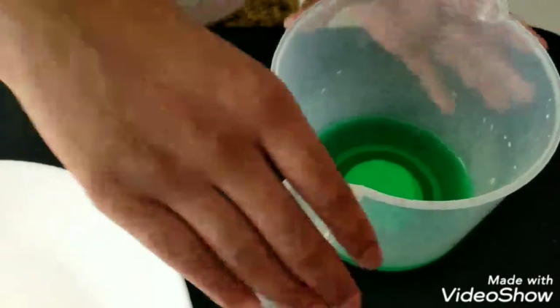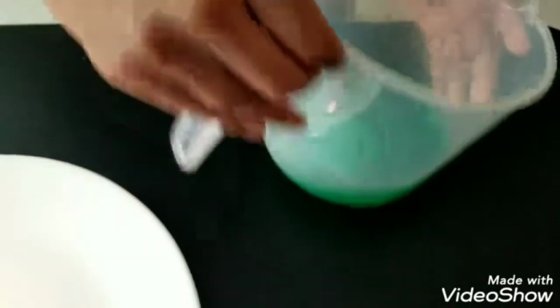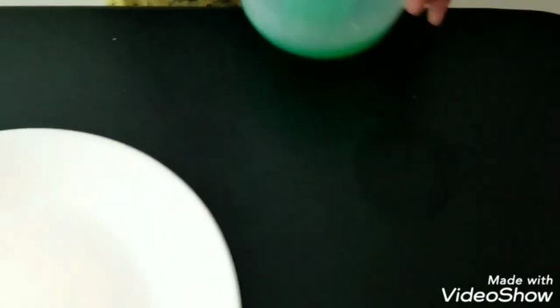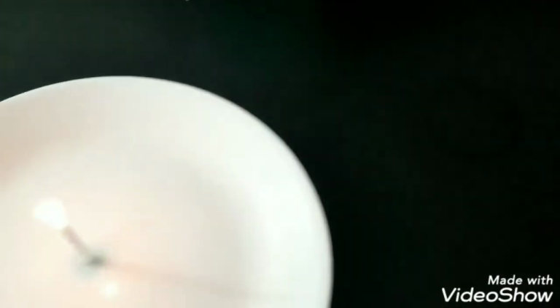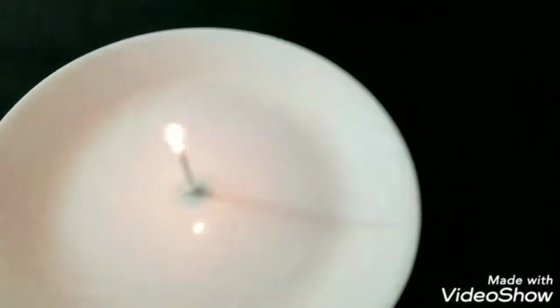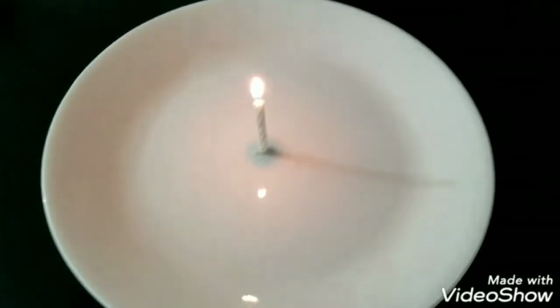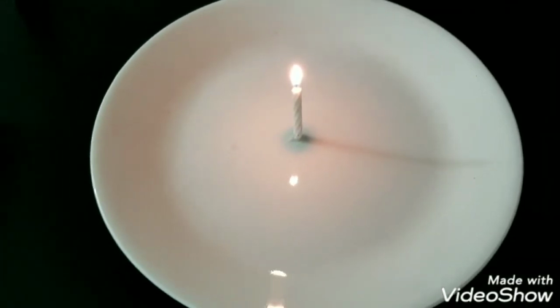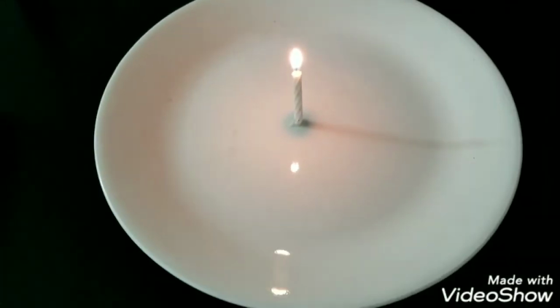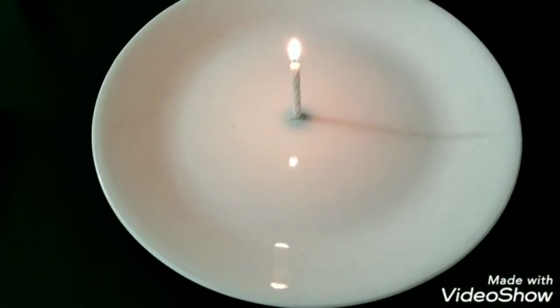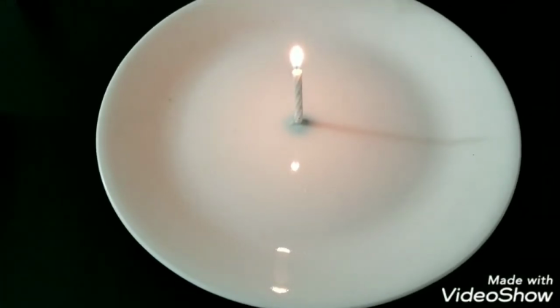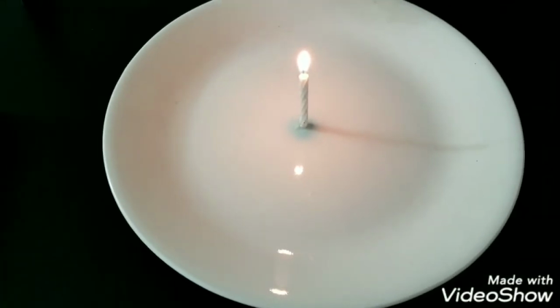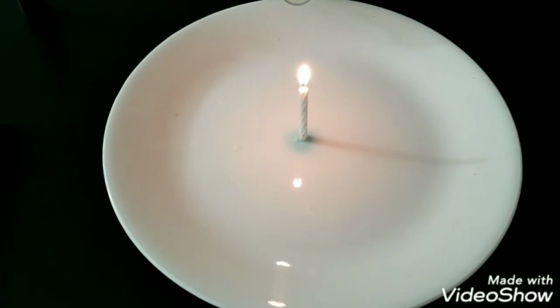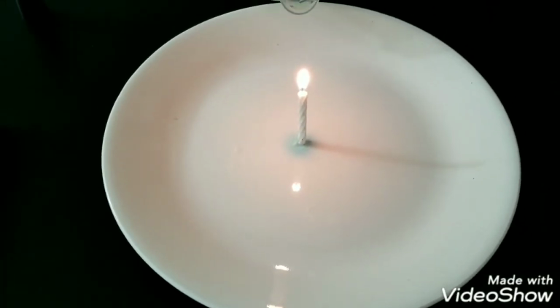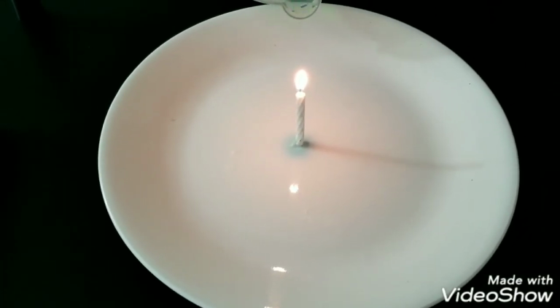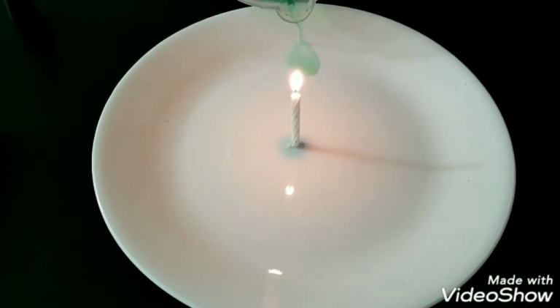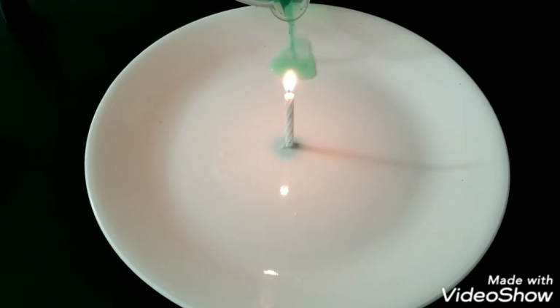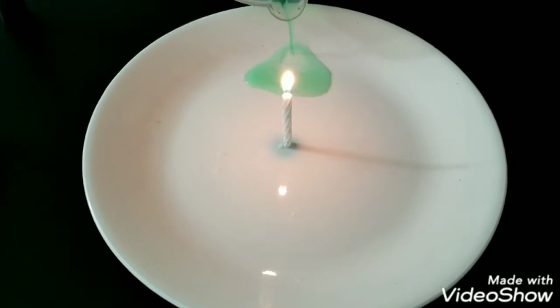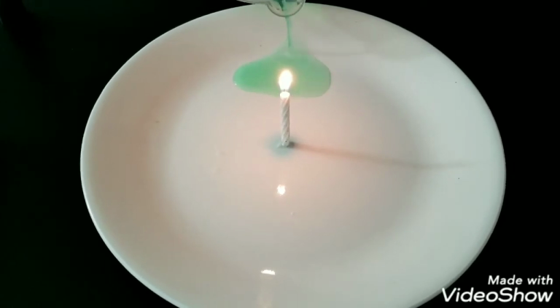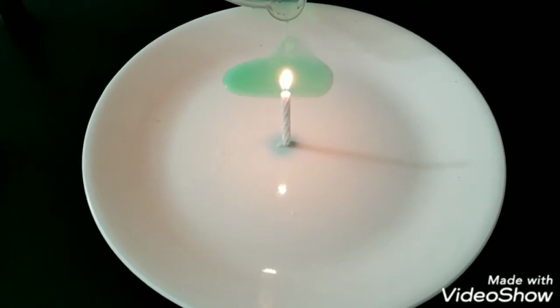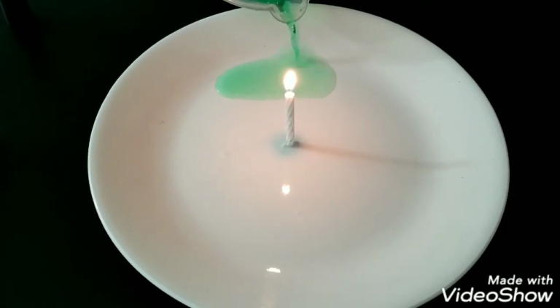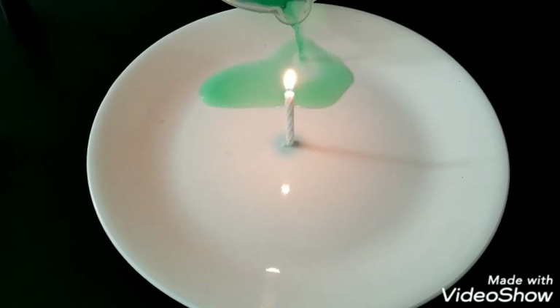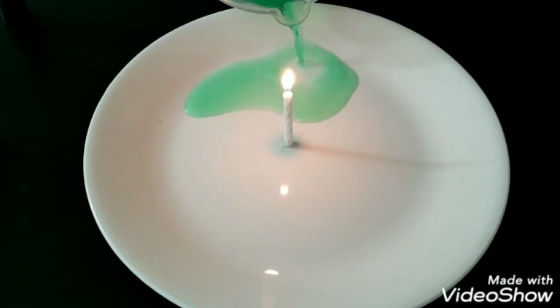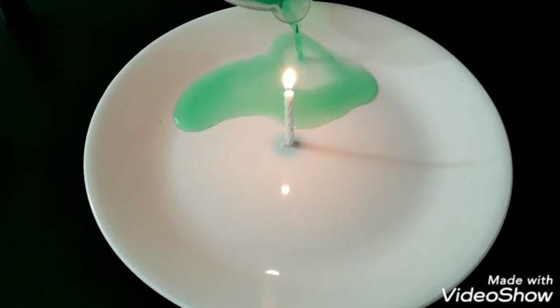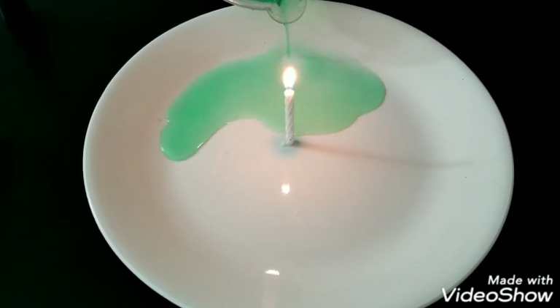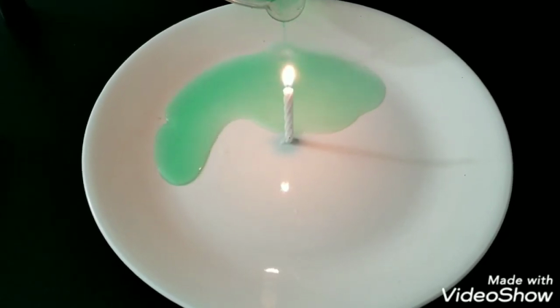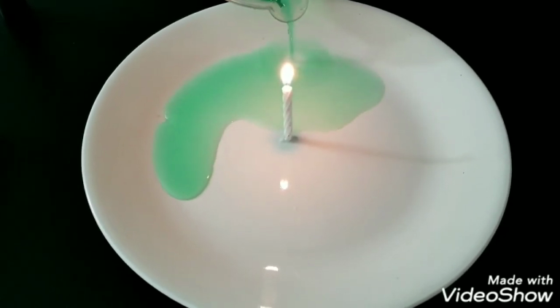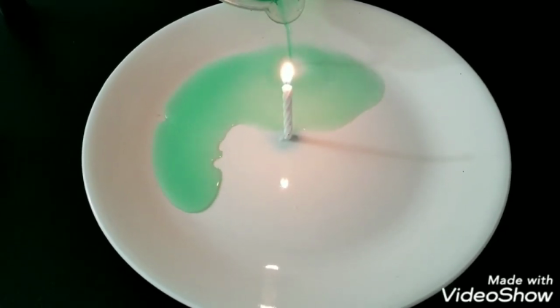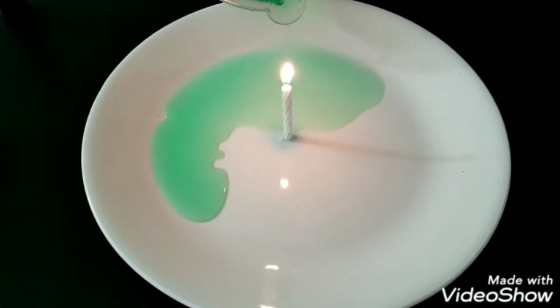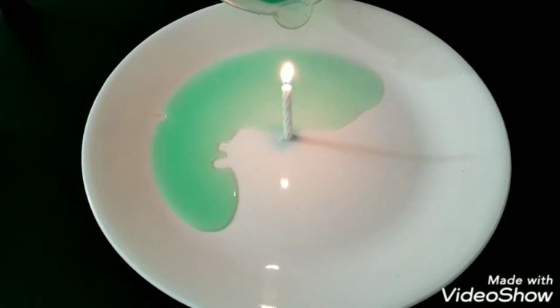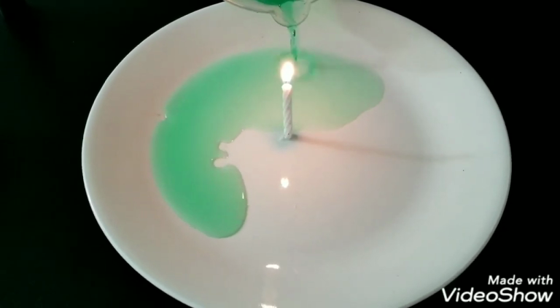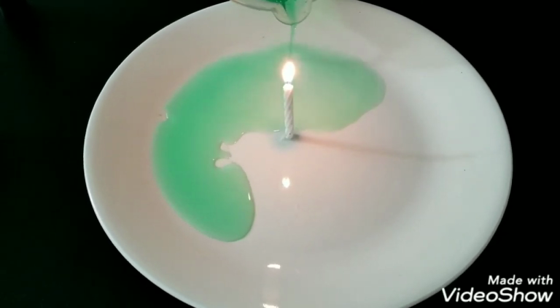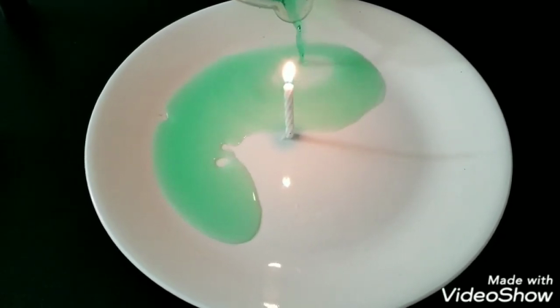Slowly pour the water into the plate so it does not cause the candle to fall.